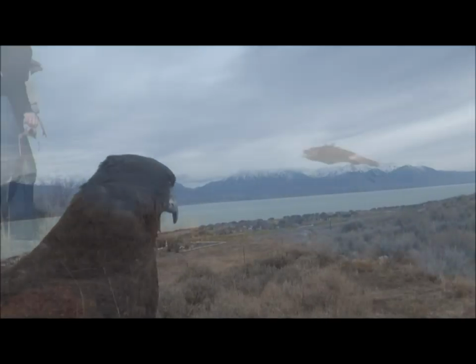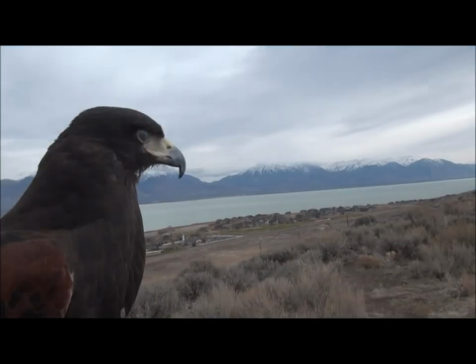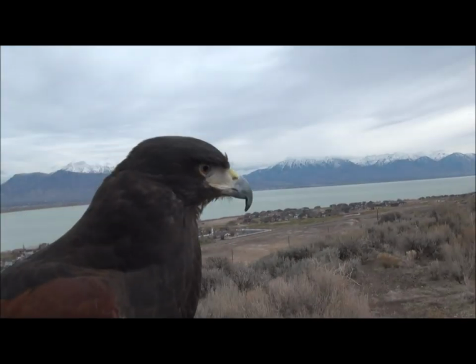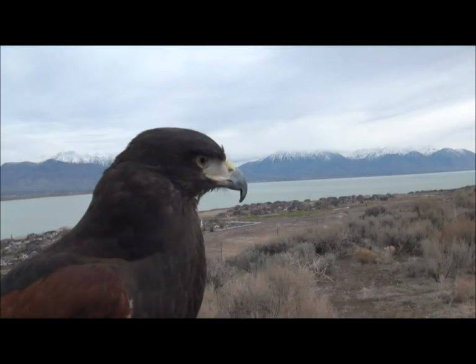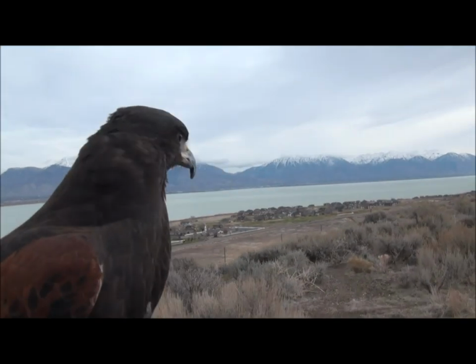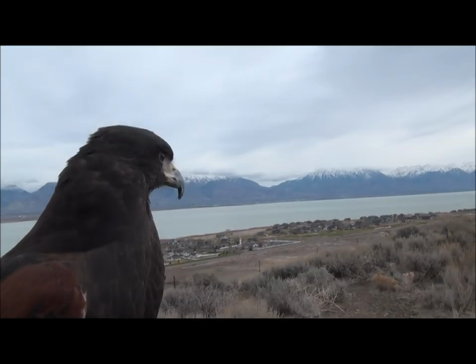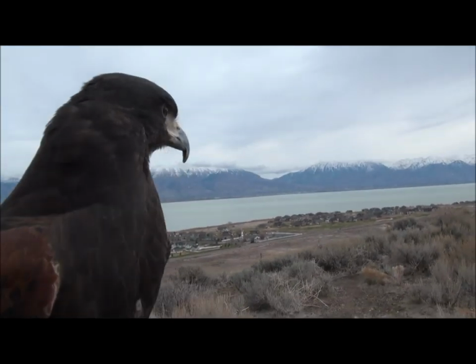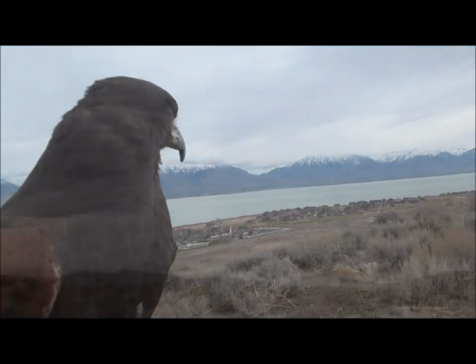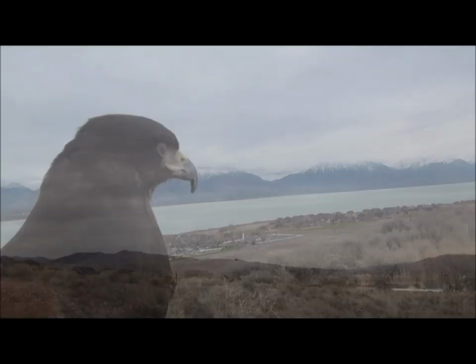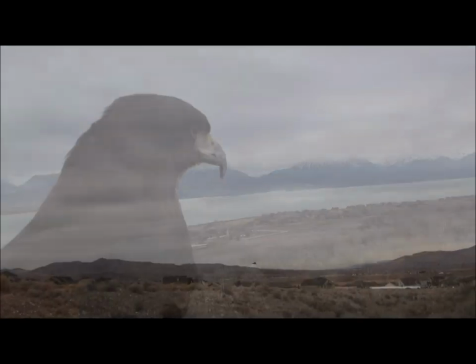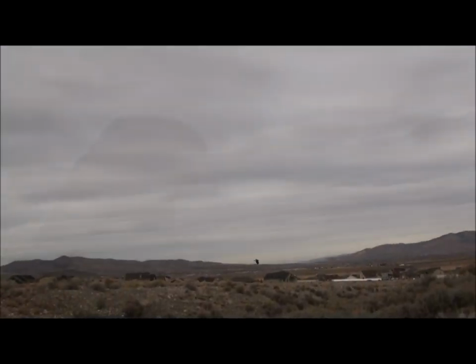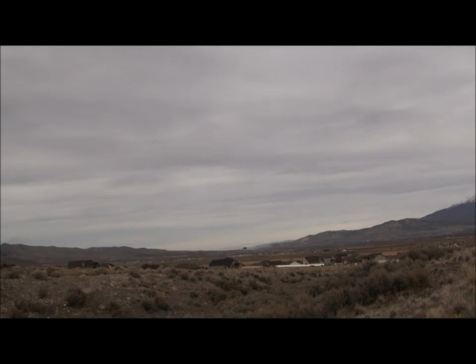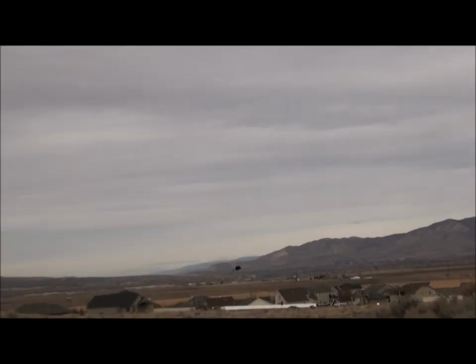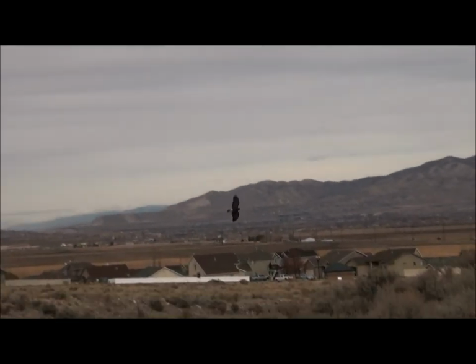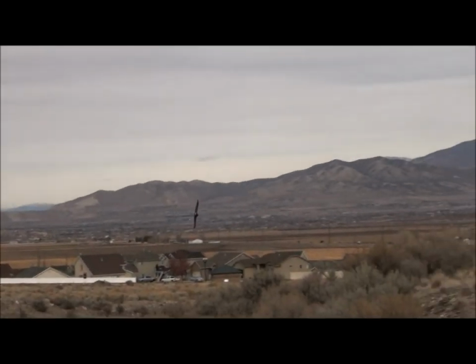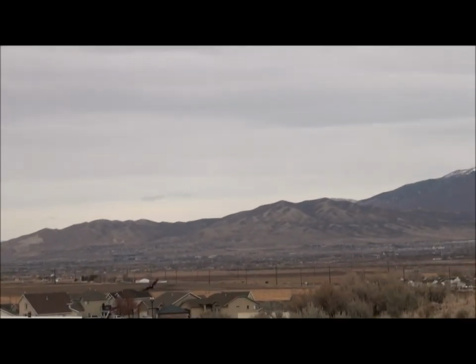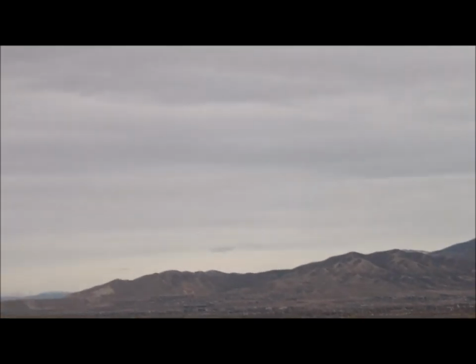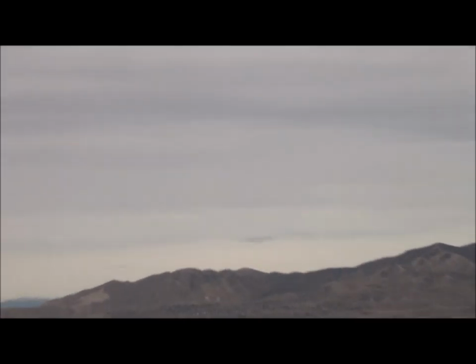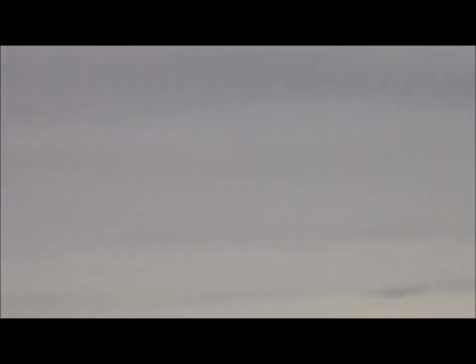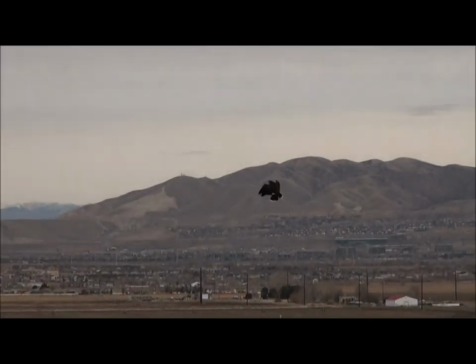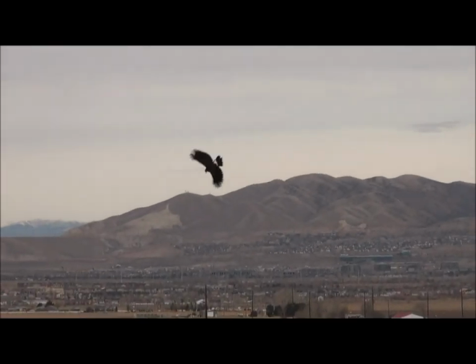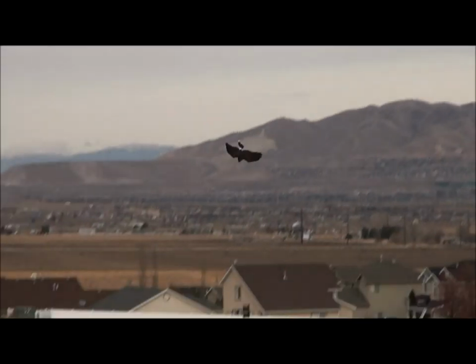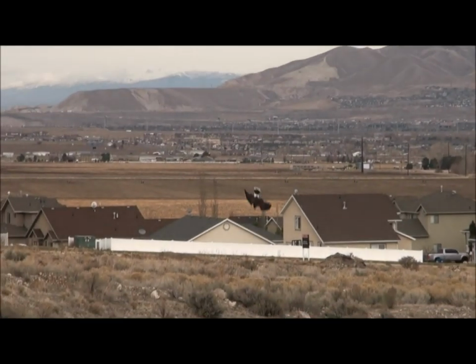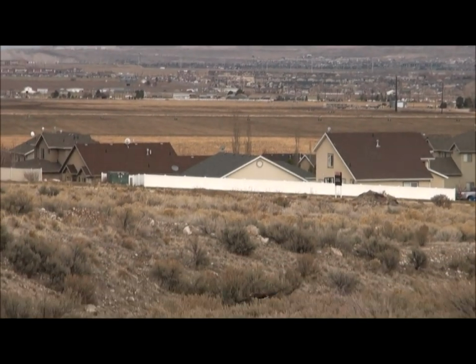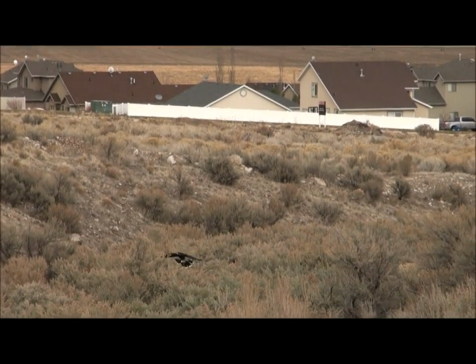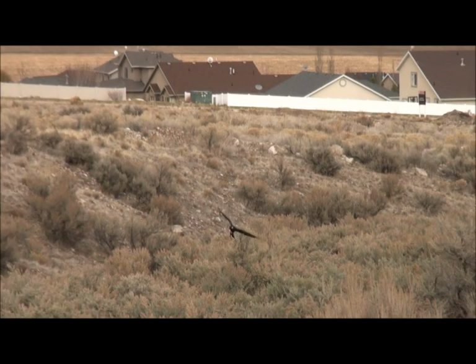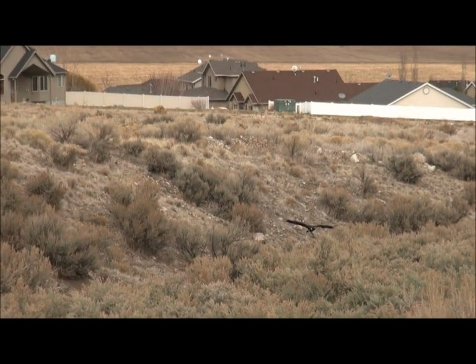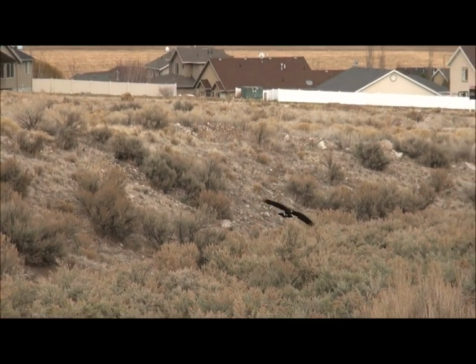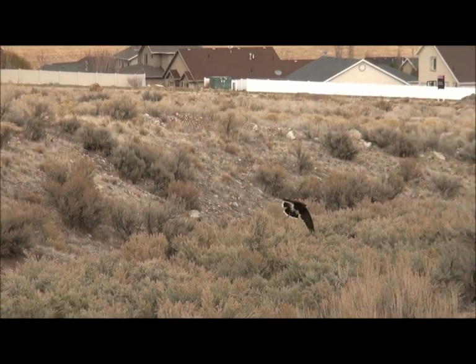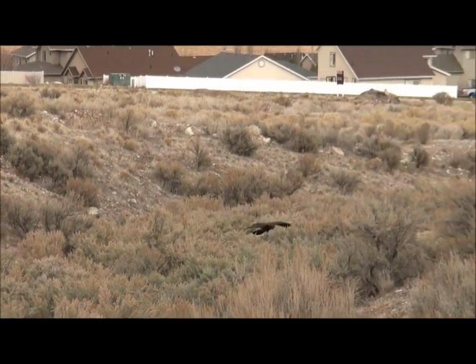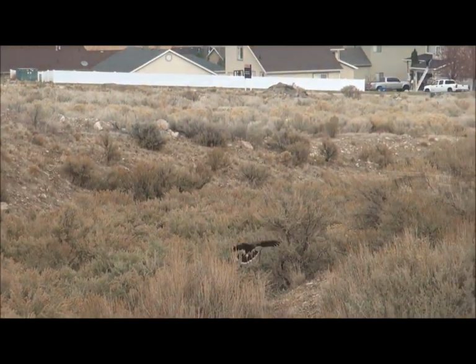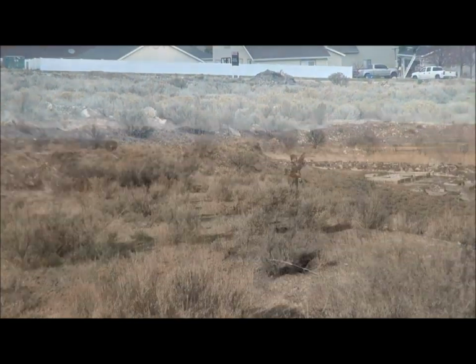Watch this Harris hawk riding on my fist. When she spots a rabbit, she goes after it. She makes a dive, flies back up, makes a second attempt, but can't see the rabbit through the dense sagebrush.